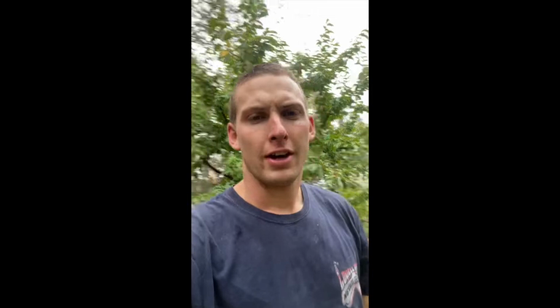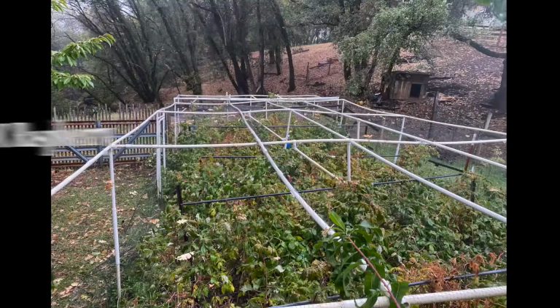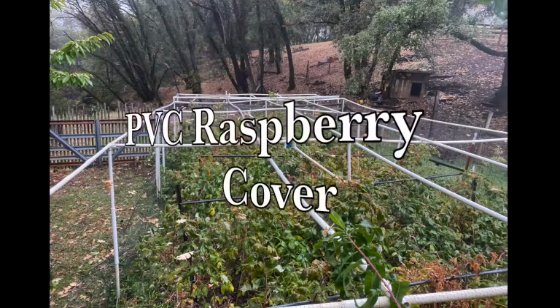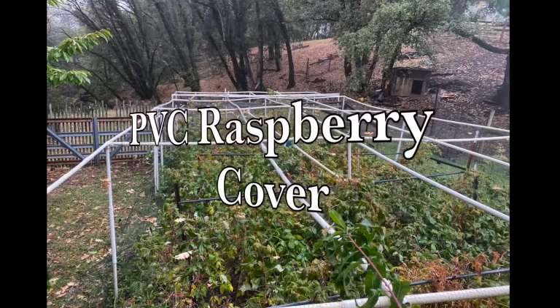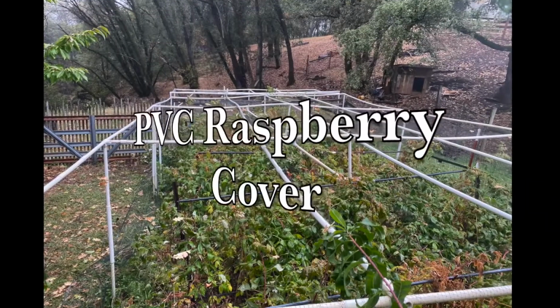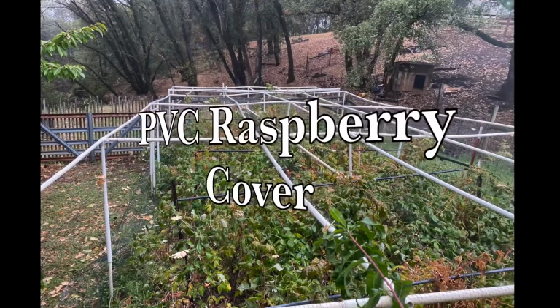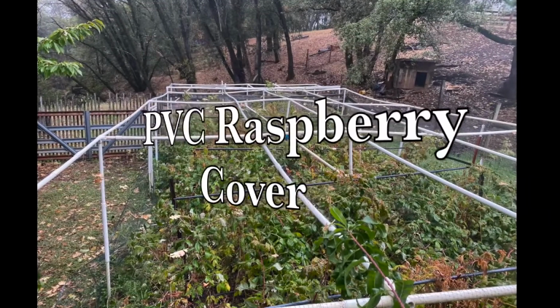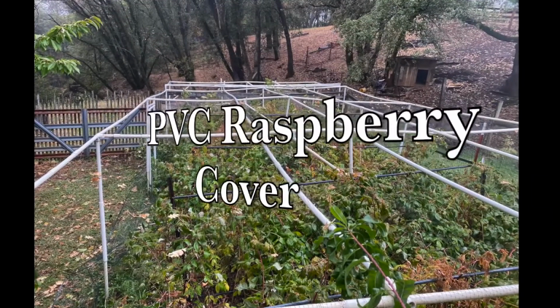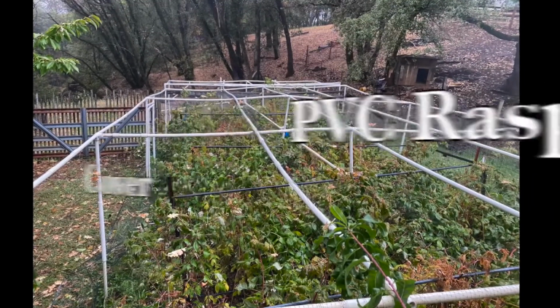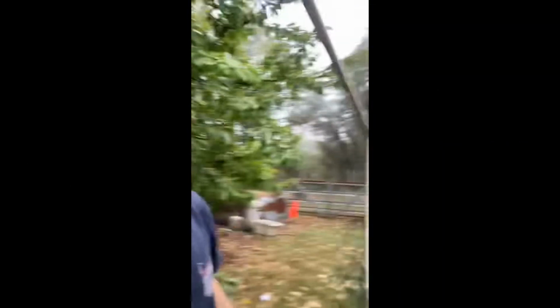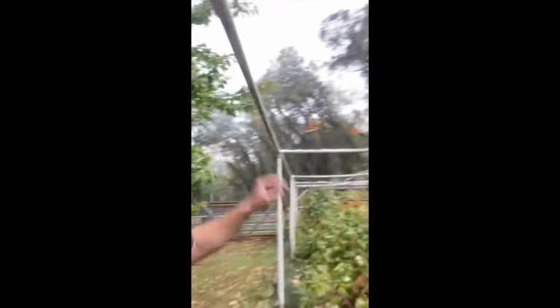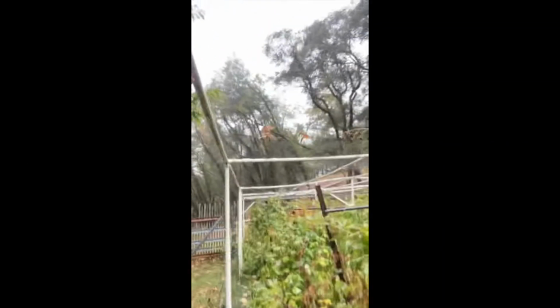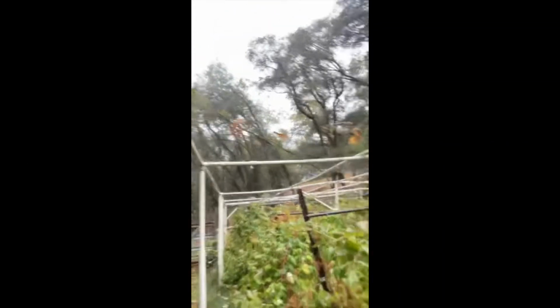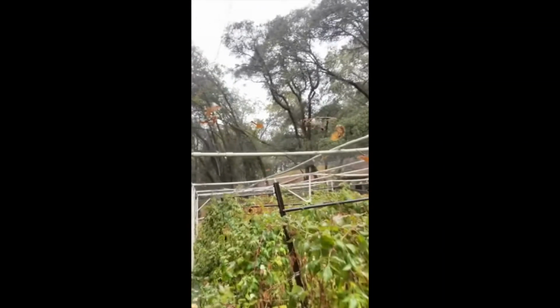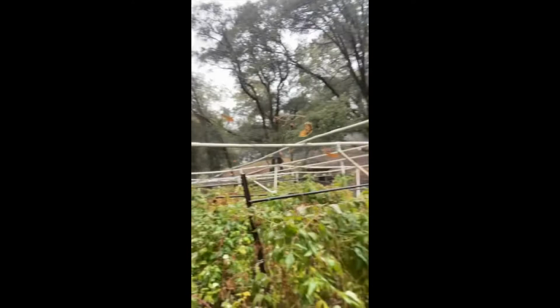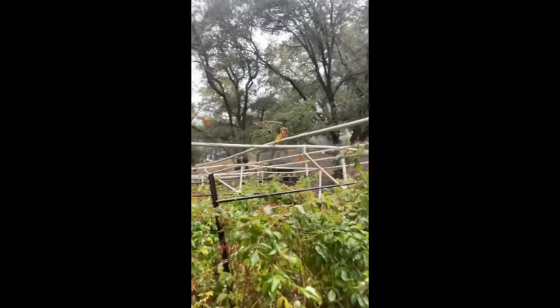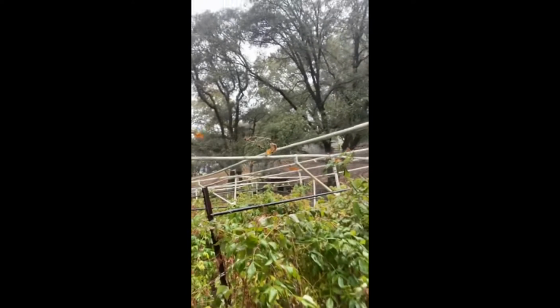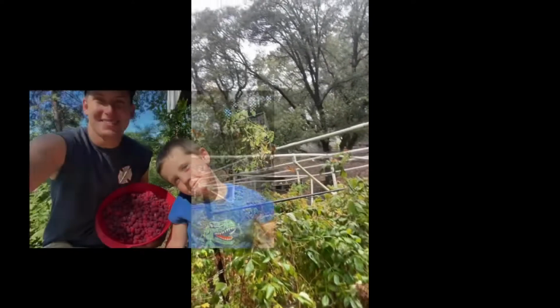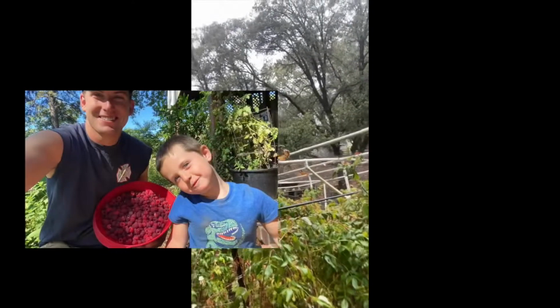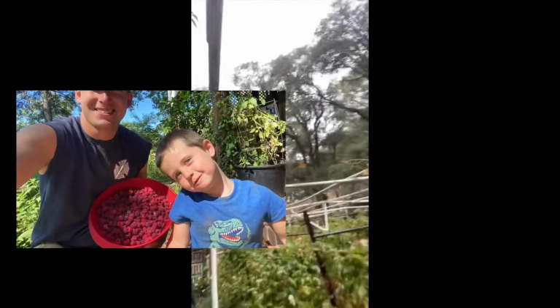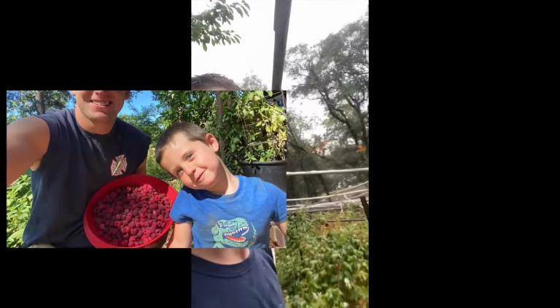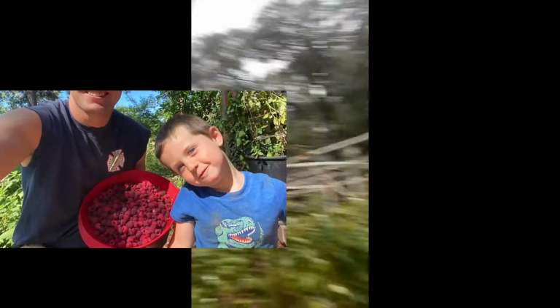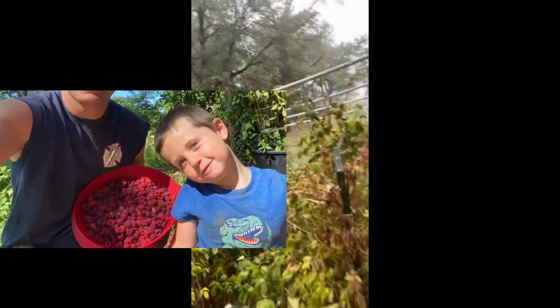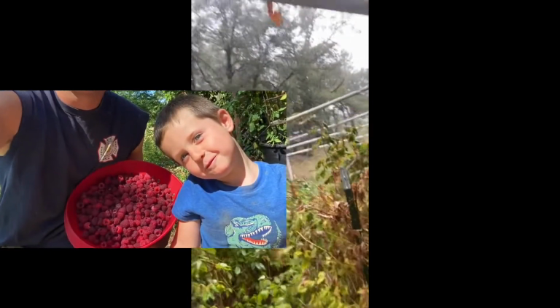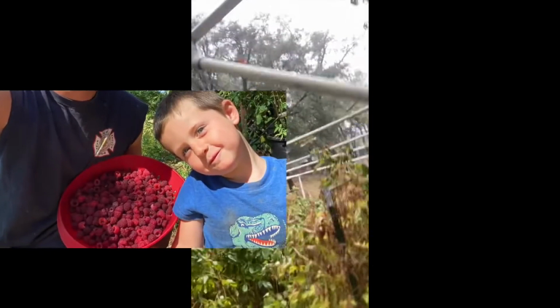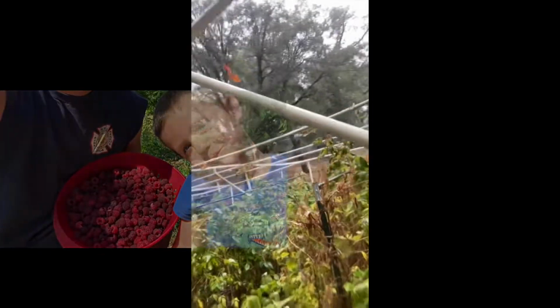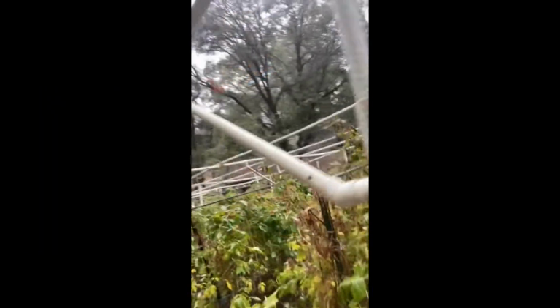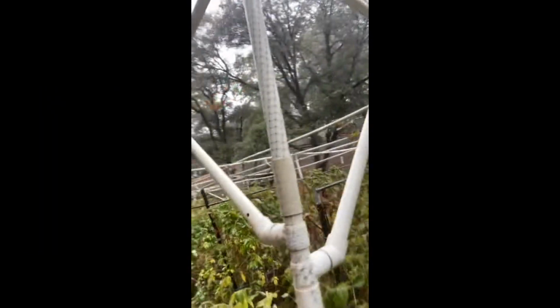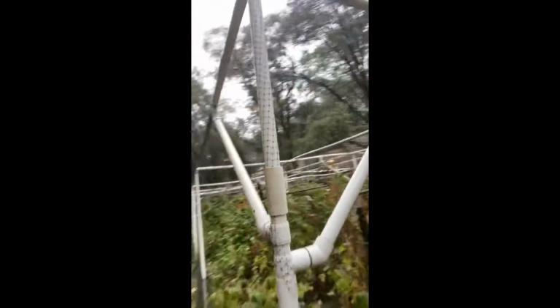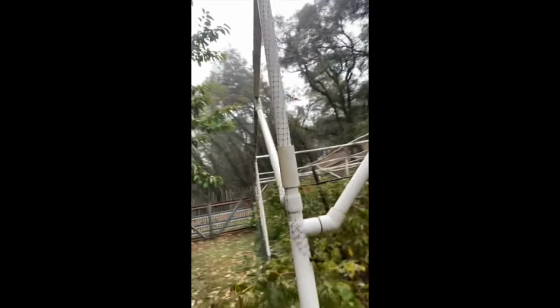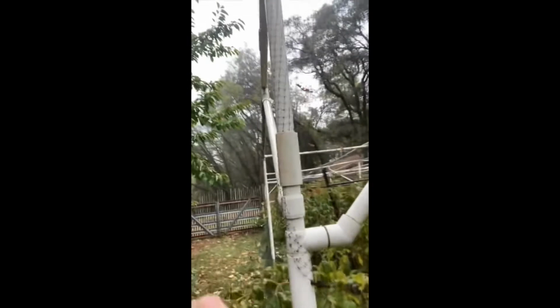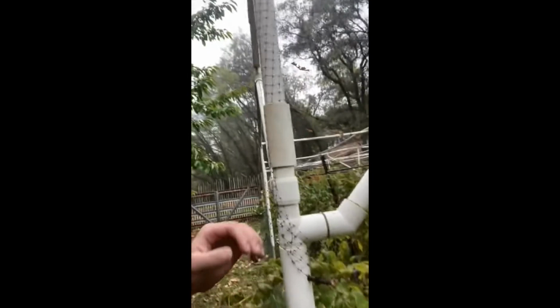Hi, it's Daniel Ramey here with Circle Innovations. I'm over here on the Ramey Ranch where we have our raspberry and boysenberry cover. I don't know if you guys have seen this yet, but we're going to walk through and kind of show you what we have.